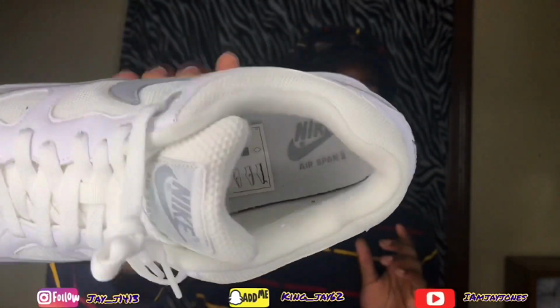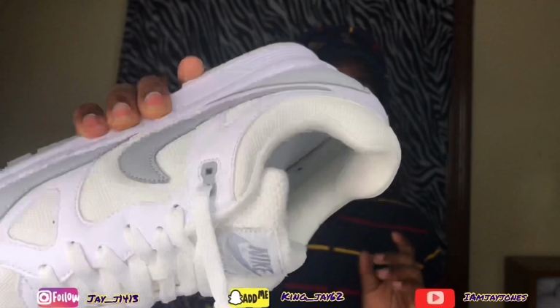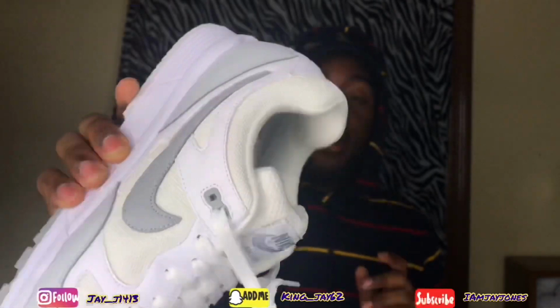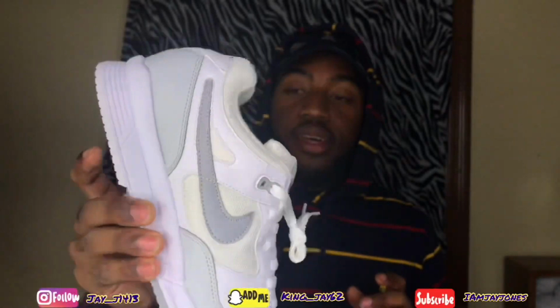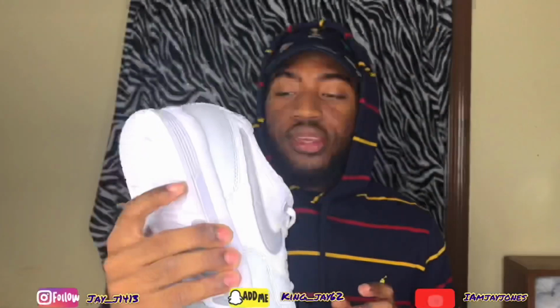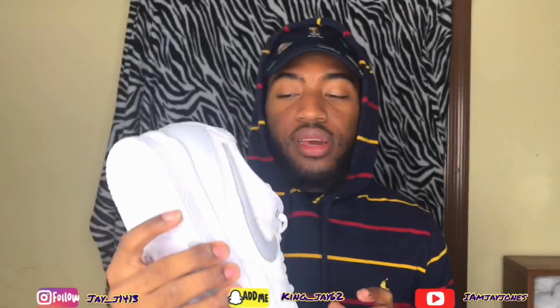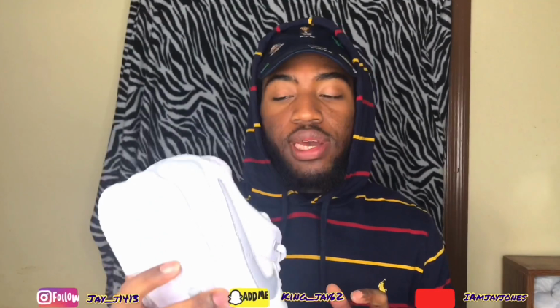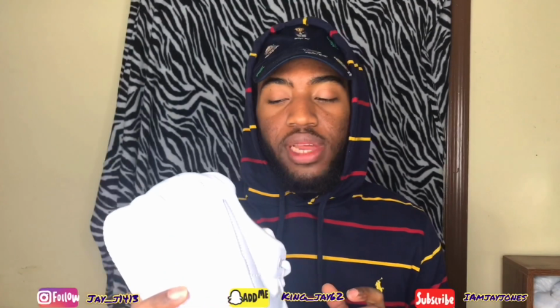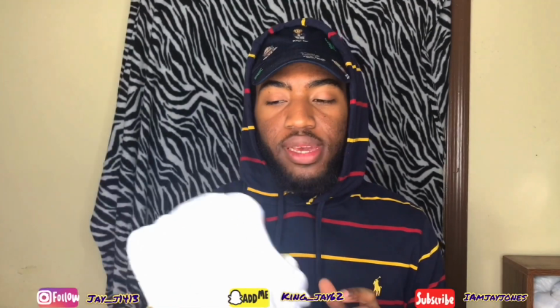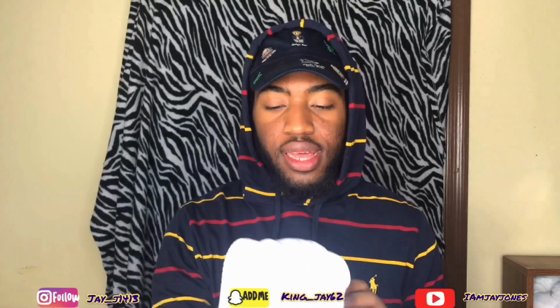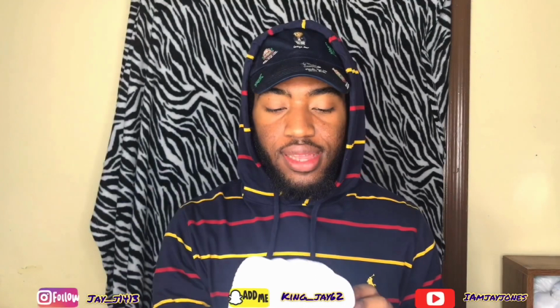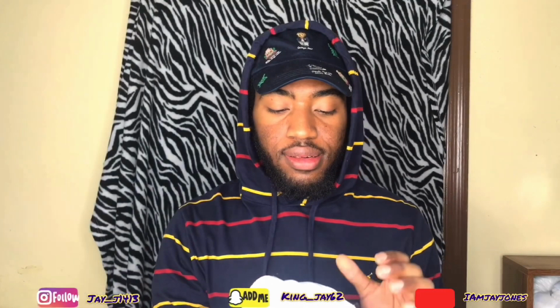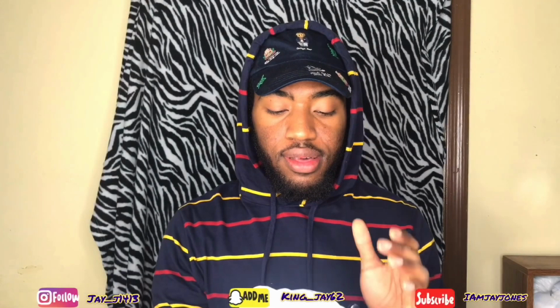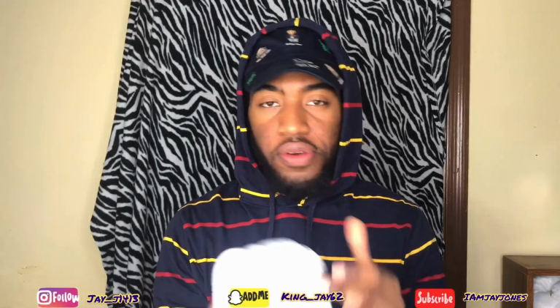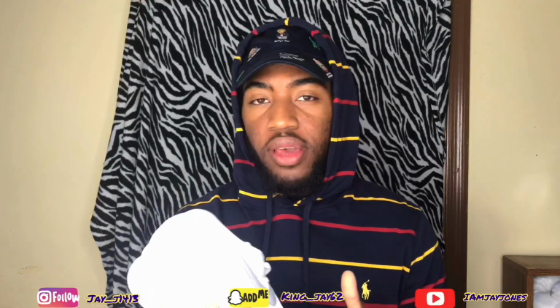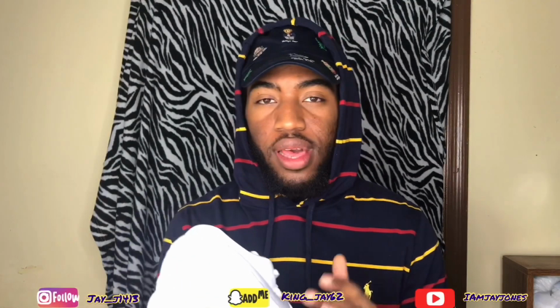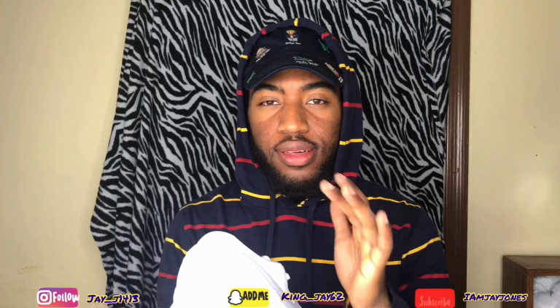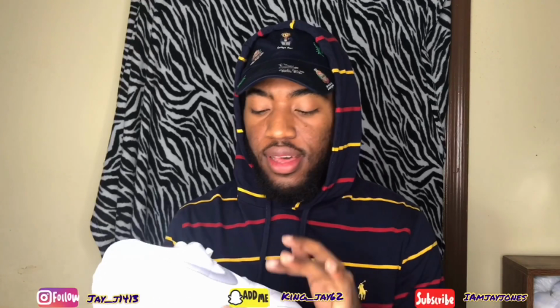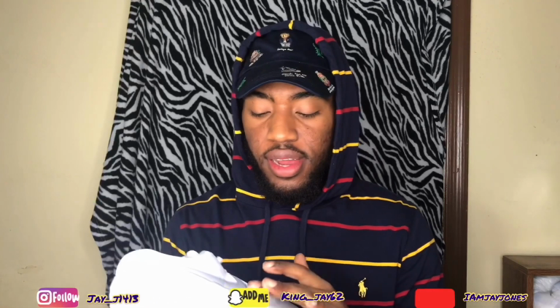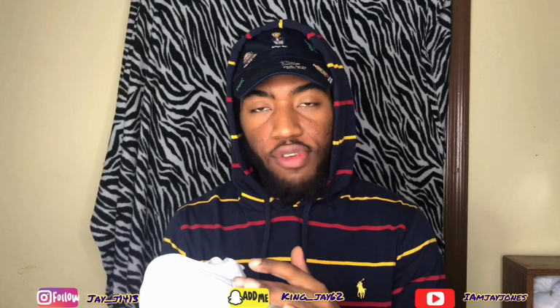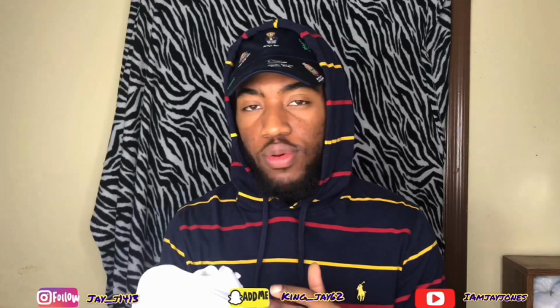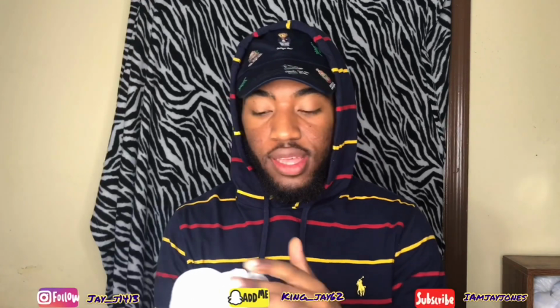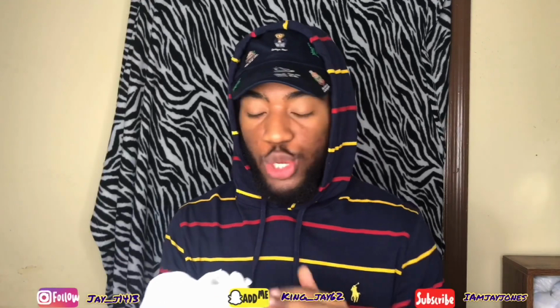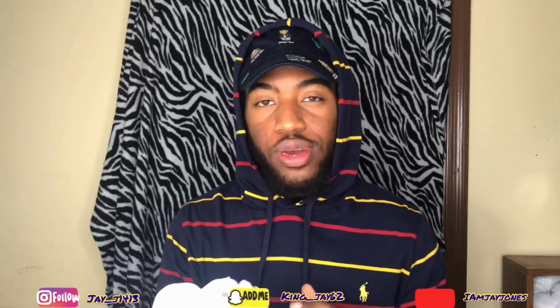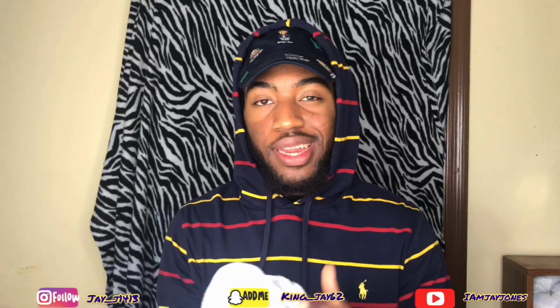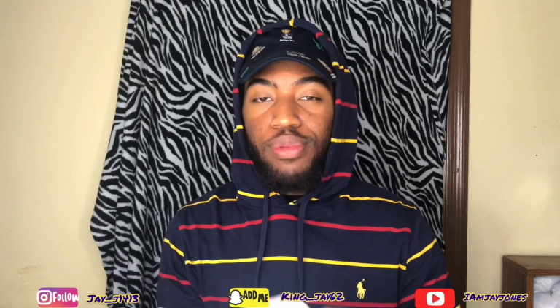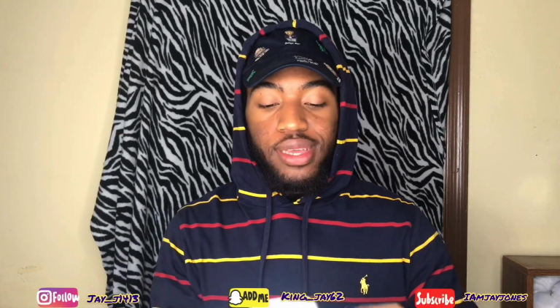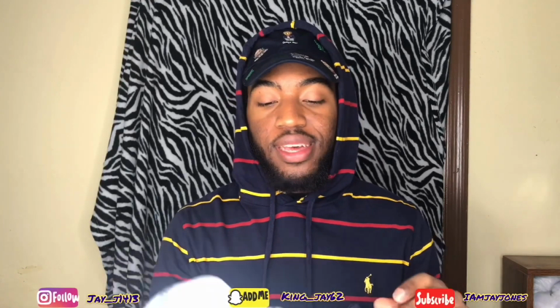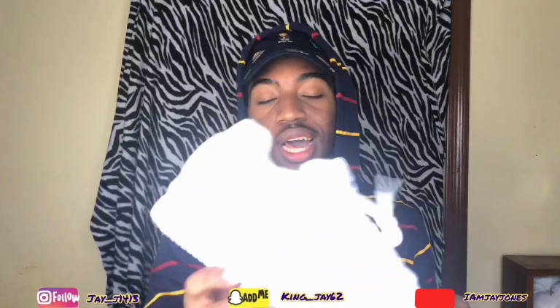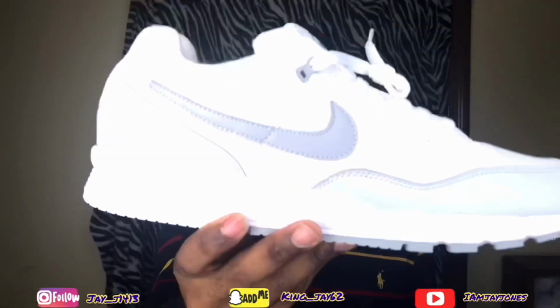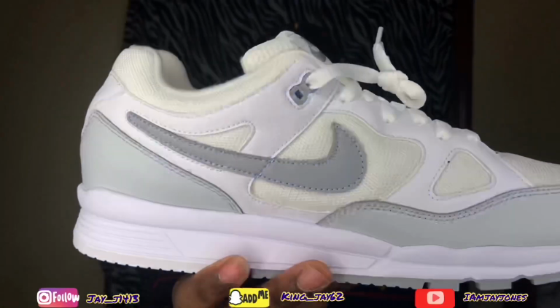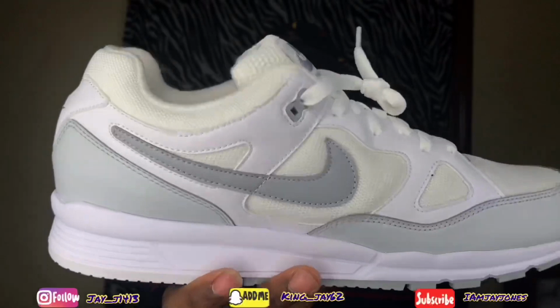Glad I did get these. There's another colorway I'm thinking about getting — I think it's like a gray with a navy blue. Yeah, the shoe is gray with like a navy blue. I might get those.